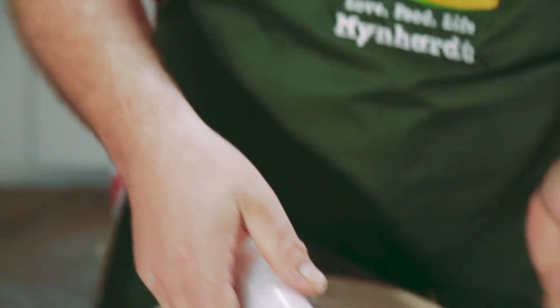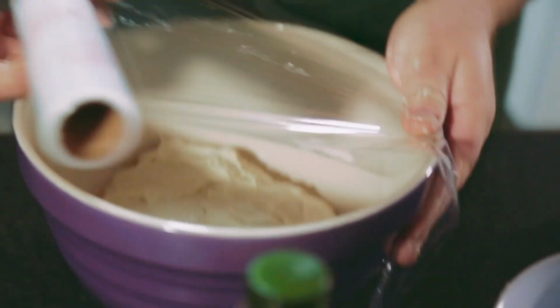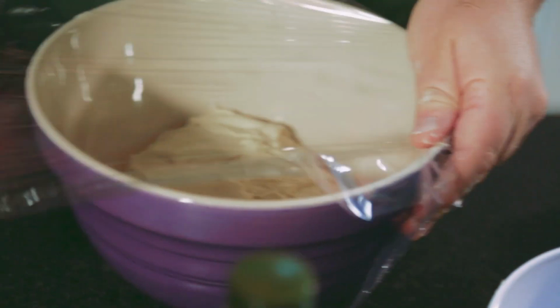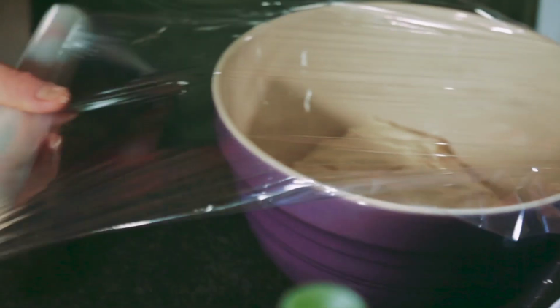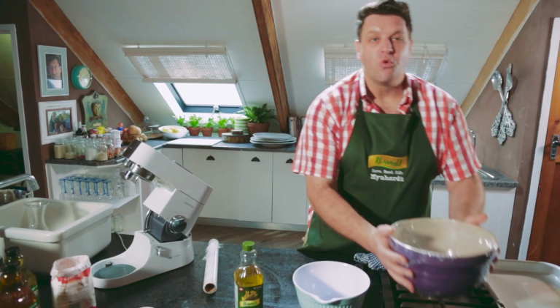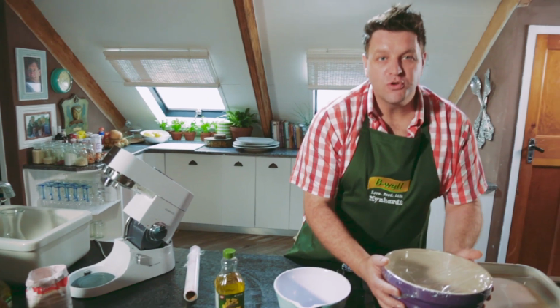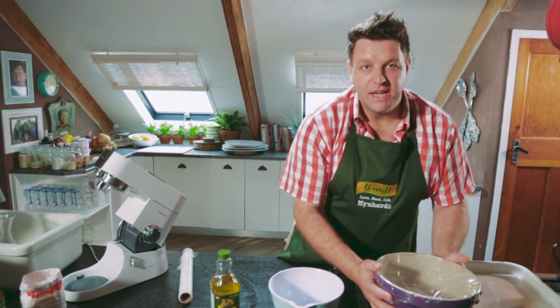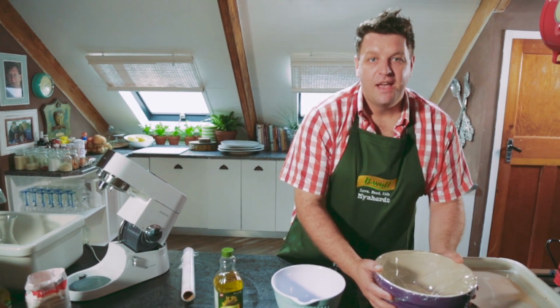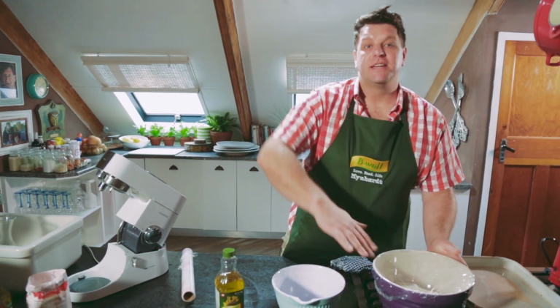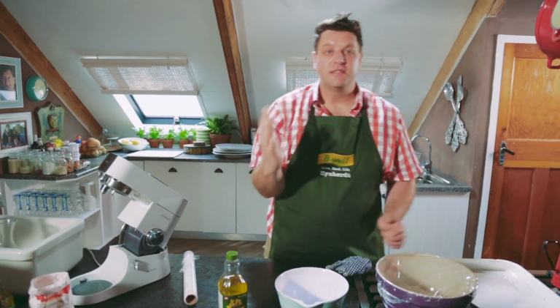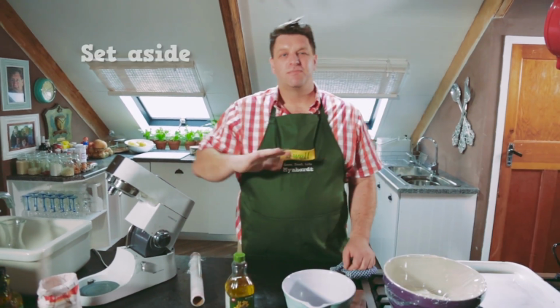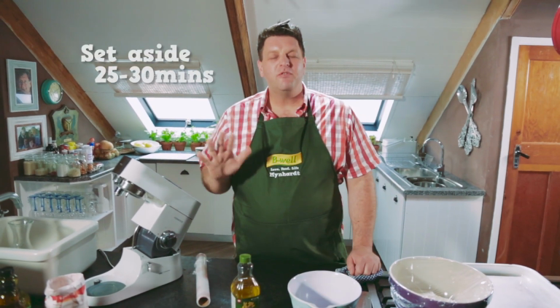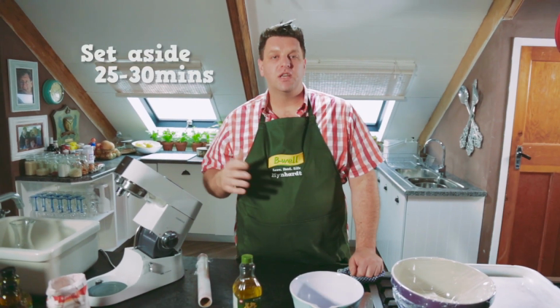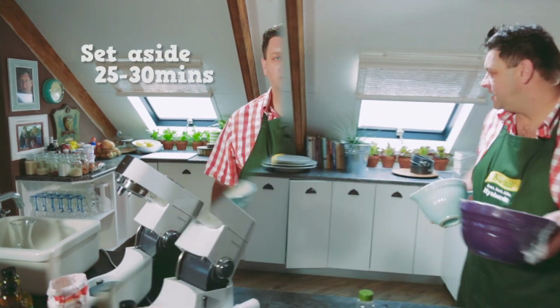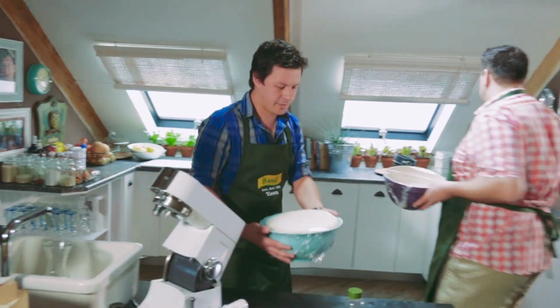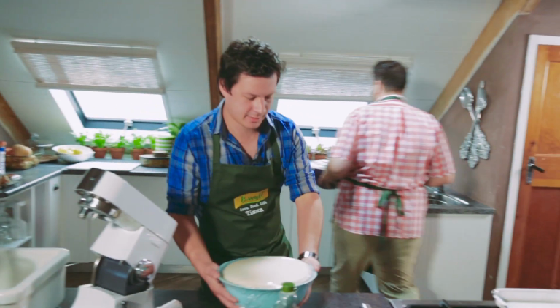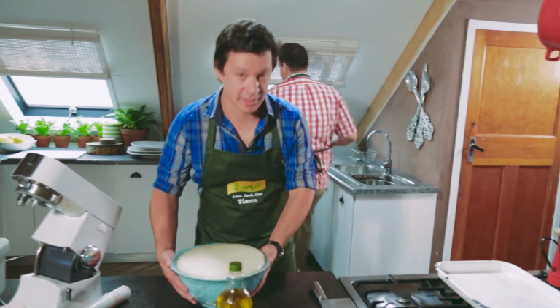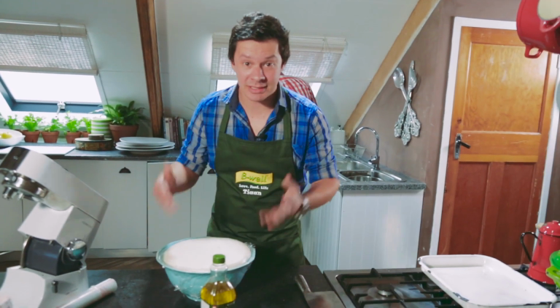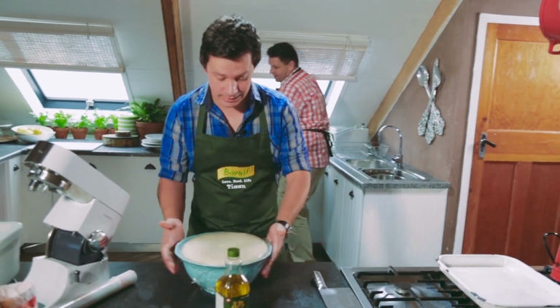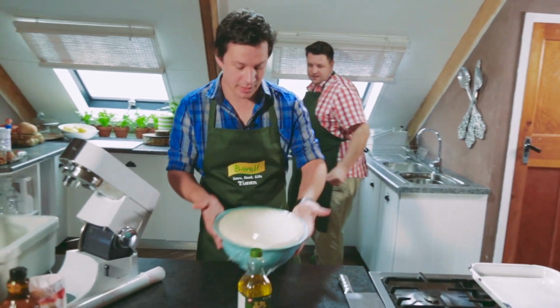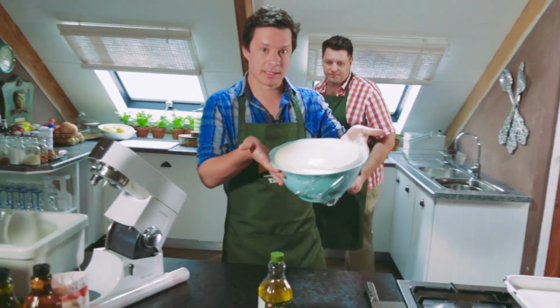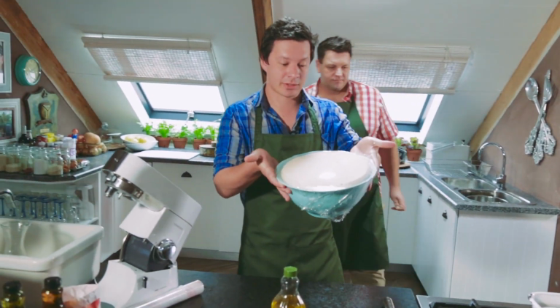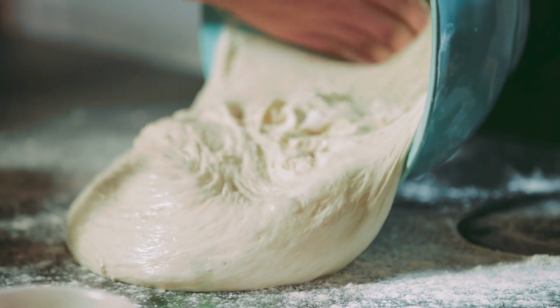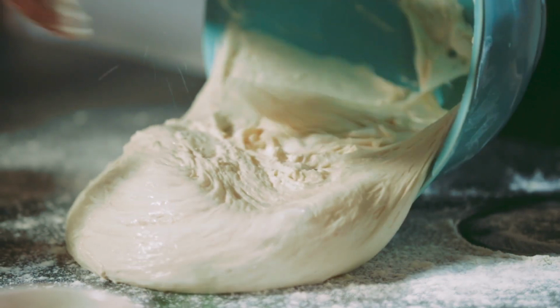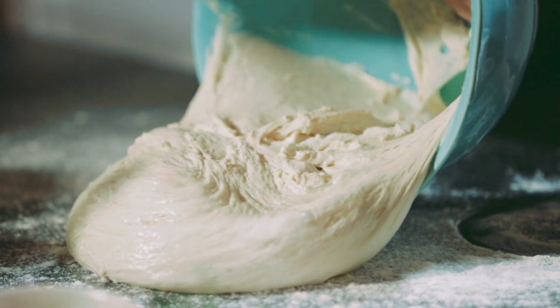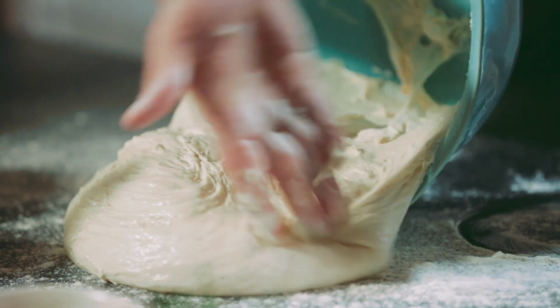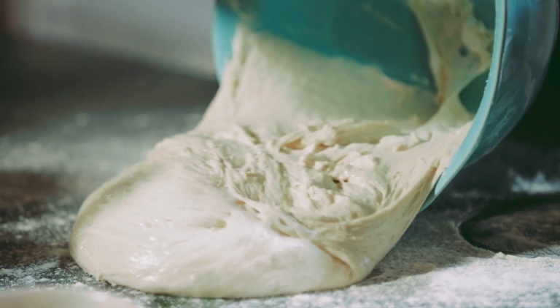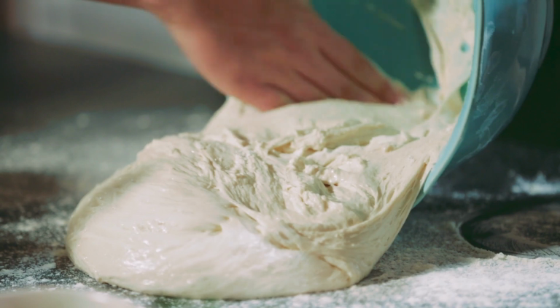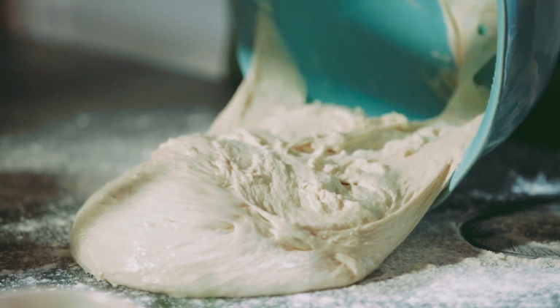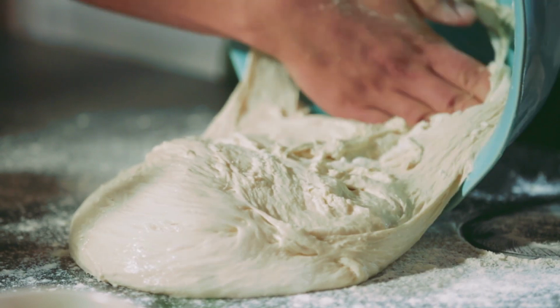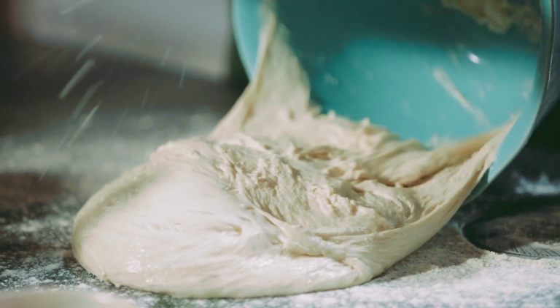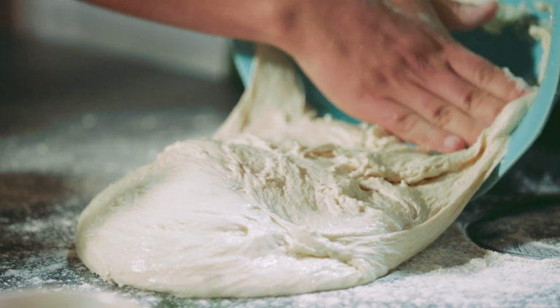Cover it with cling wrap, put it in a warm dry place, and let it double in size — about 25 to 30 minutes. This one has doubled in size now. You can see it's got lots of volume; it's very alive and very runny, but it's exactly what we want.